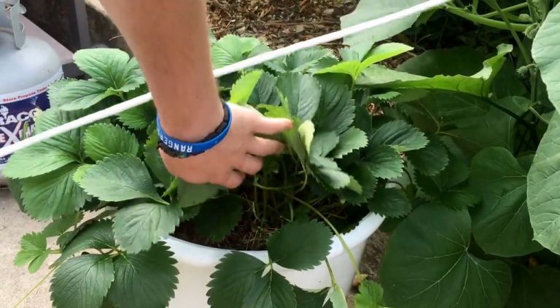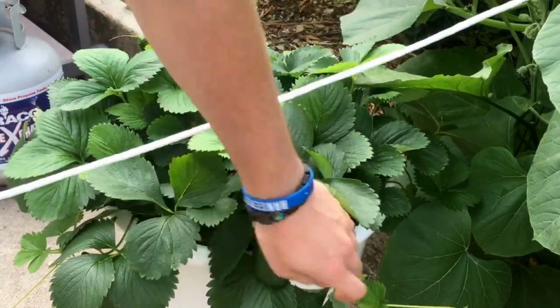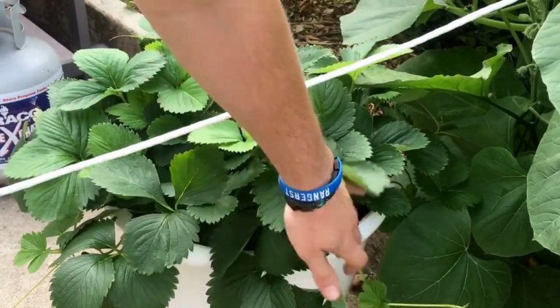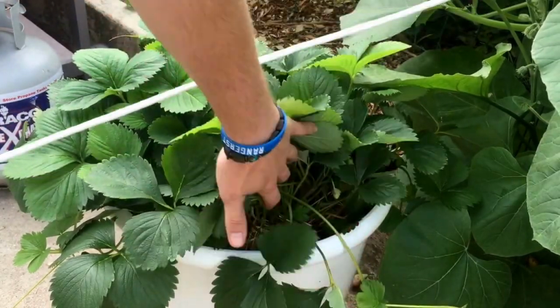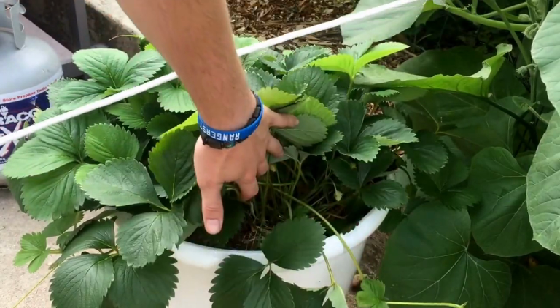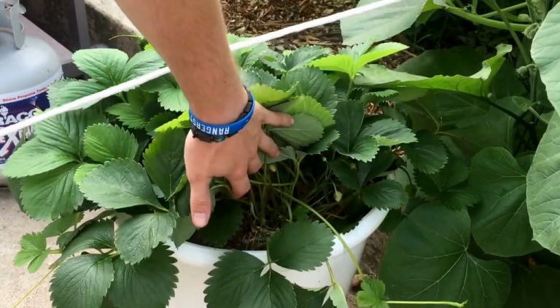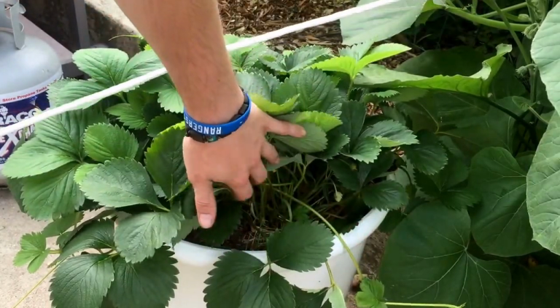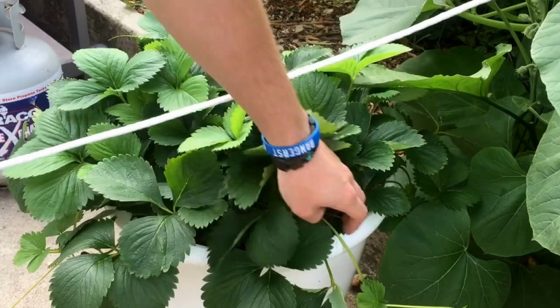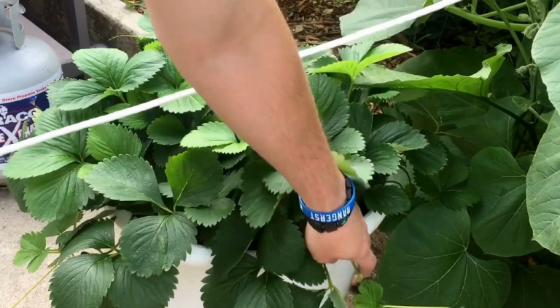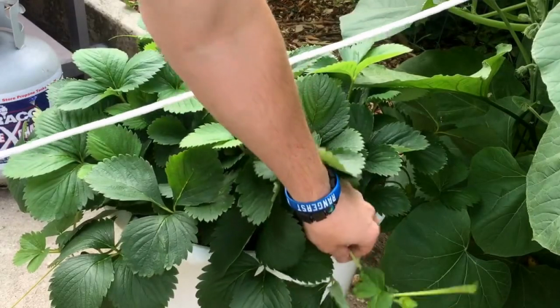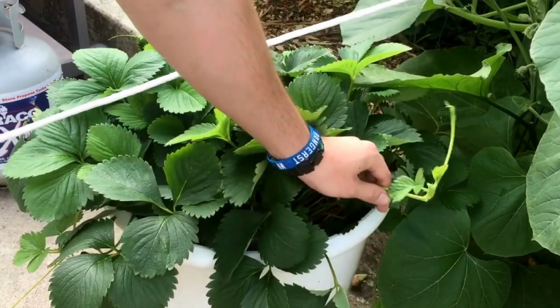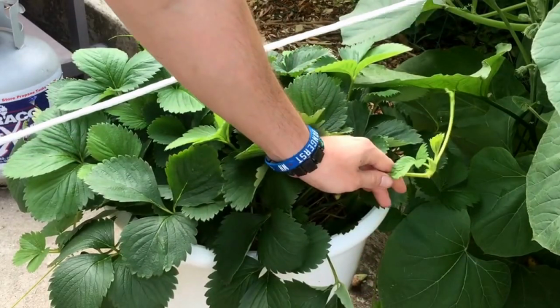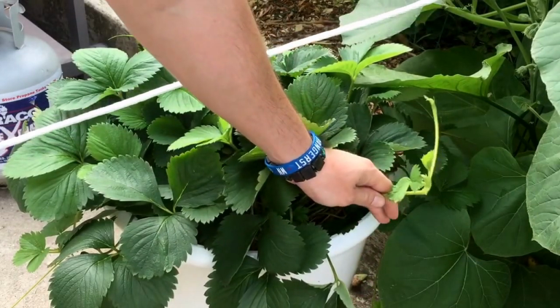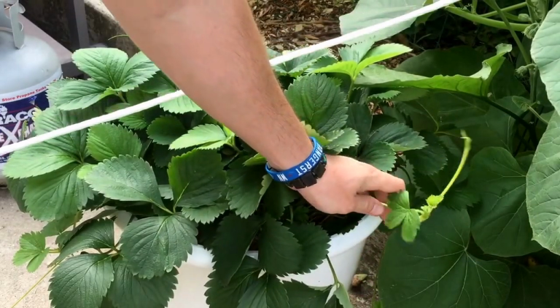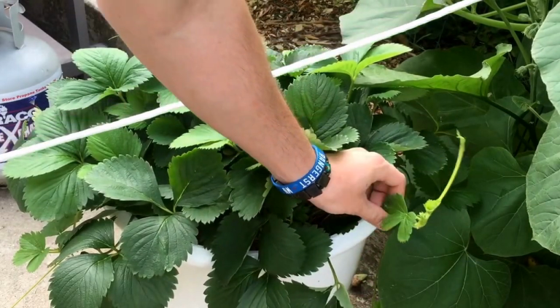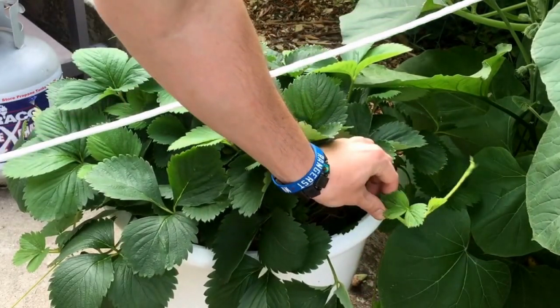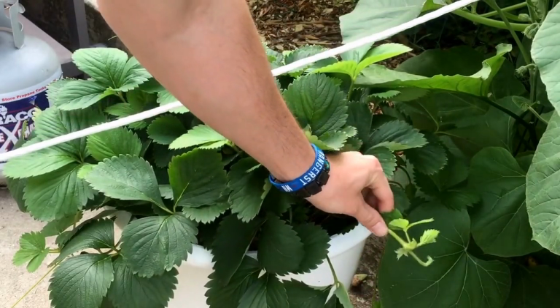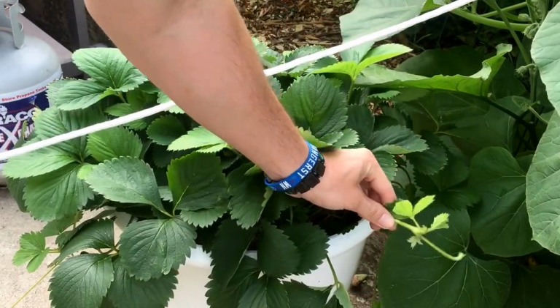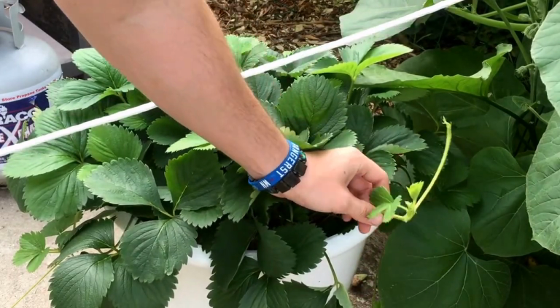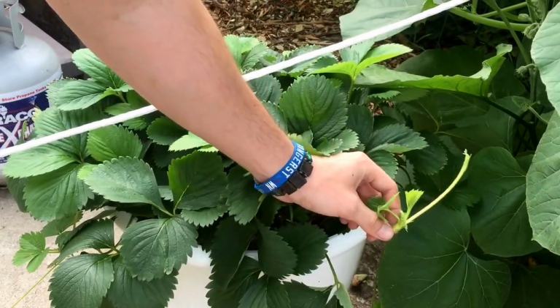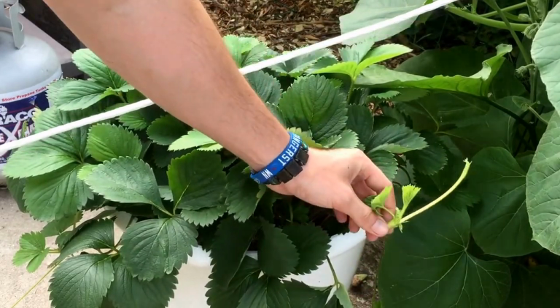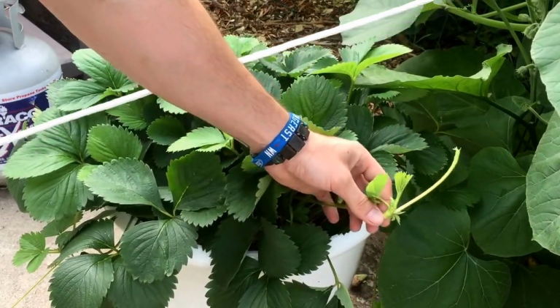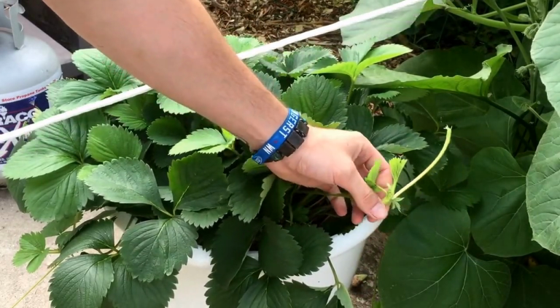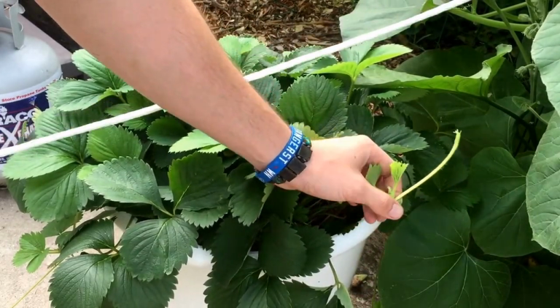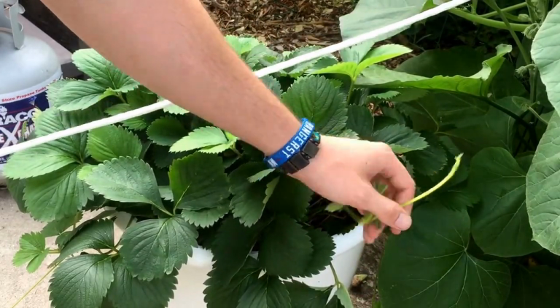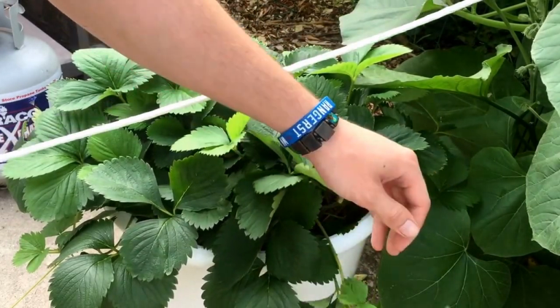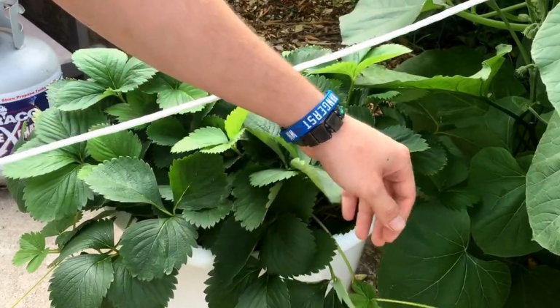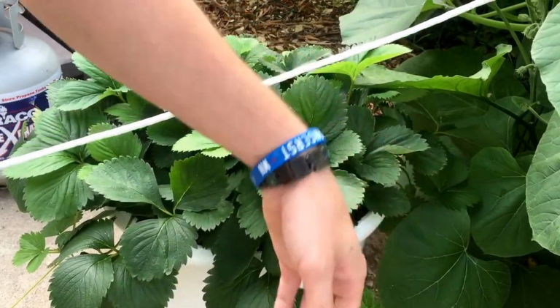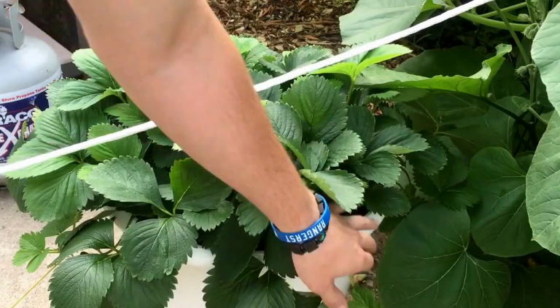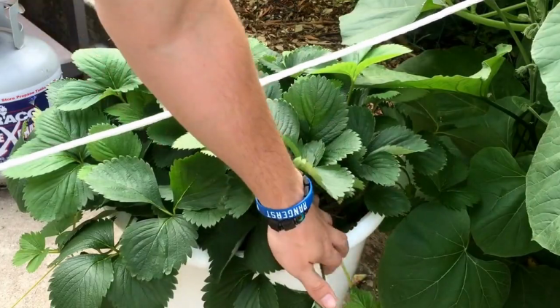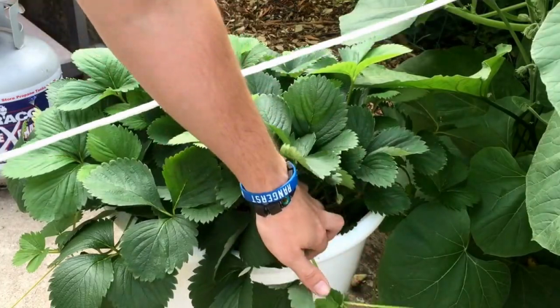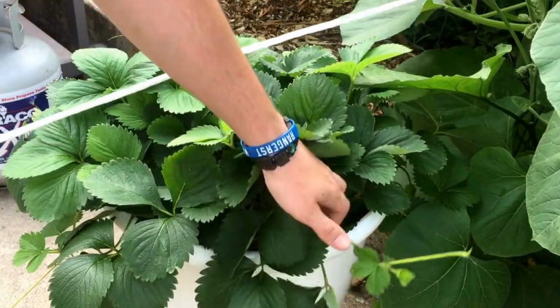When you cut the runners, it gives more energy to the plant to produce fruit instead of producing new plants.